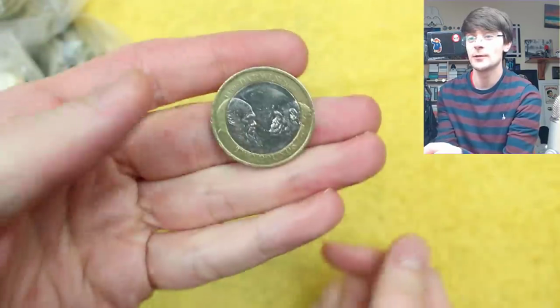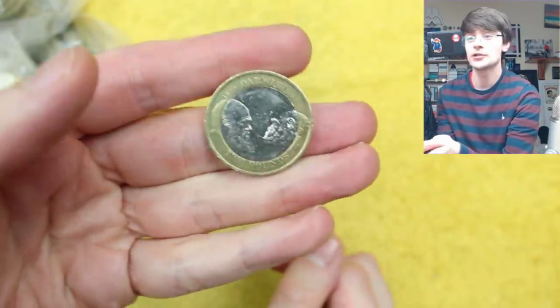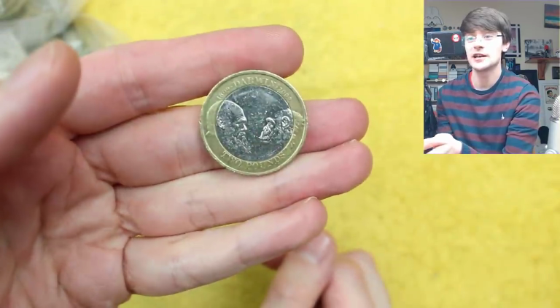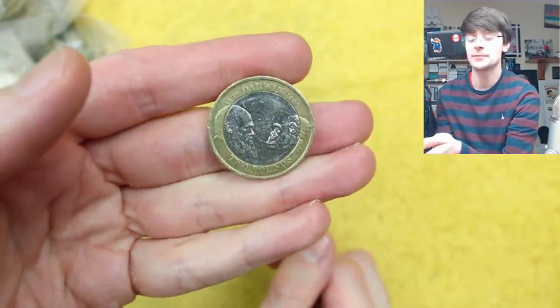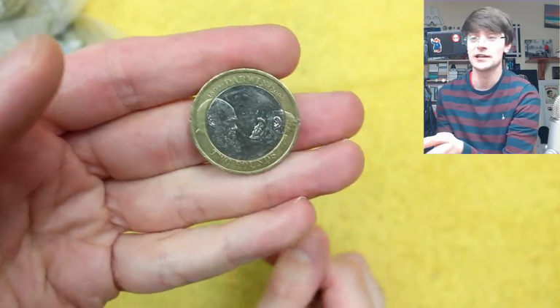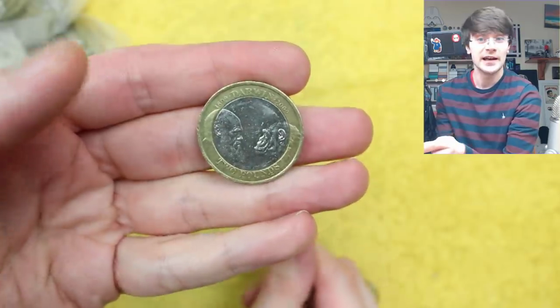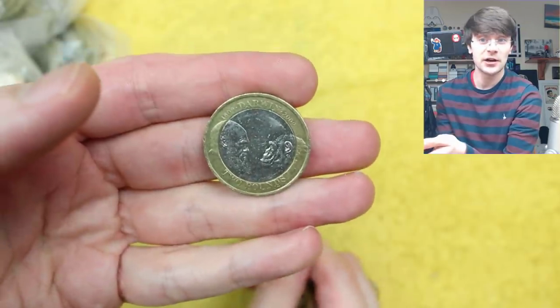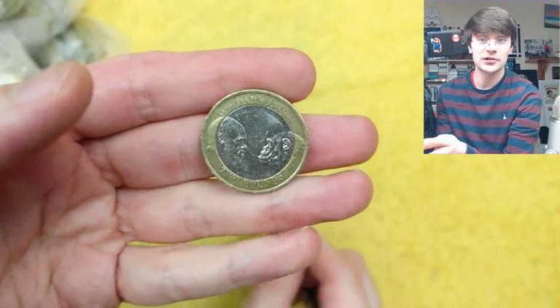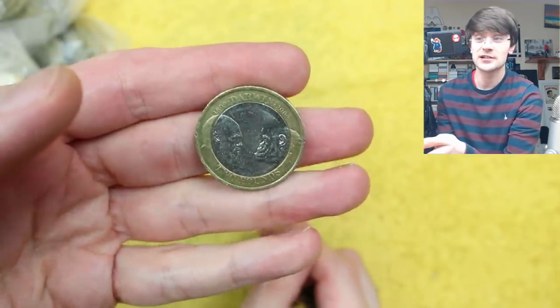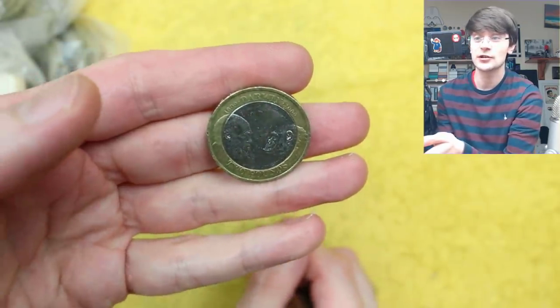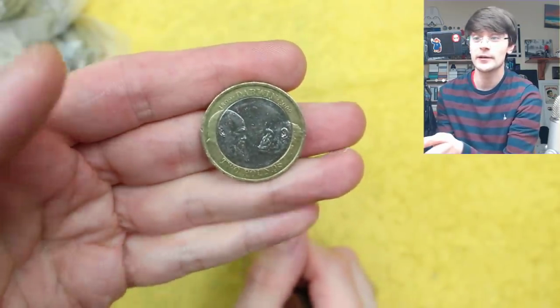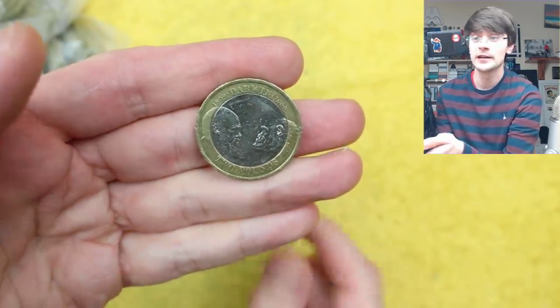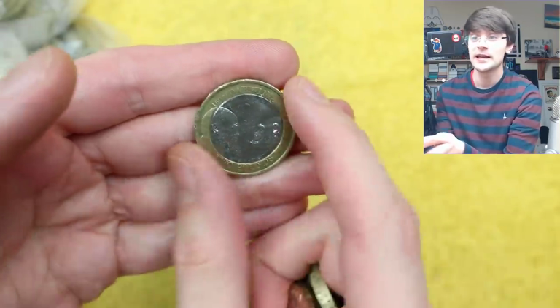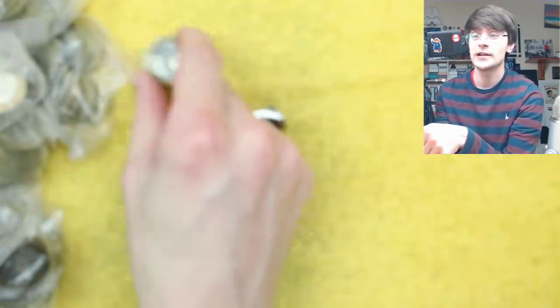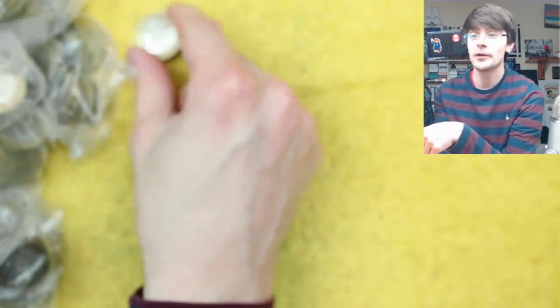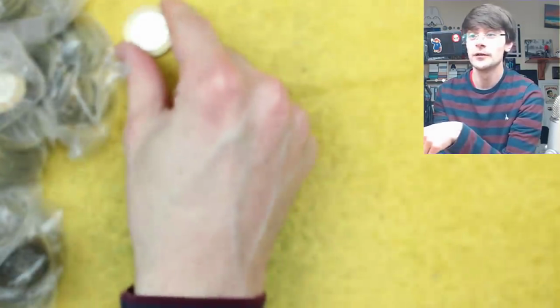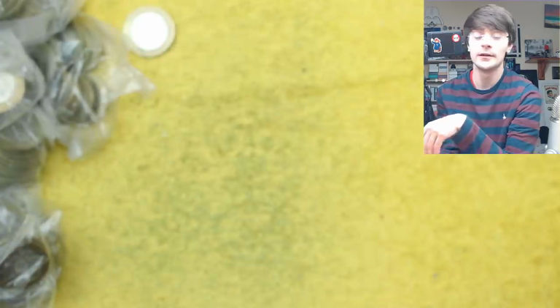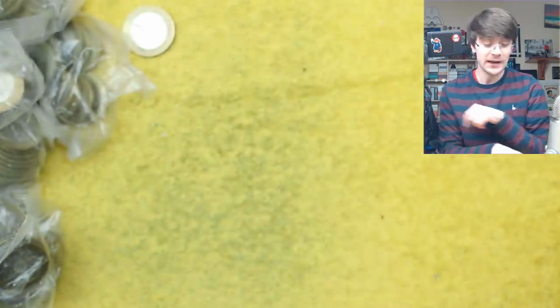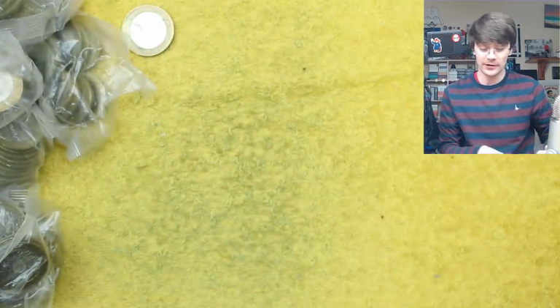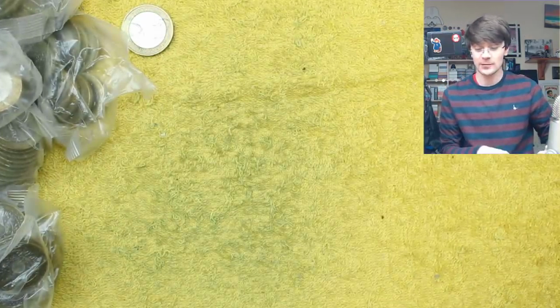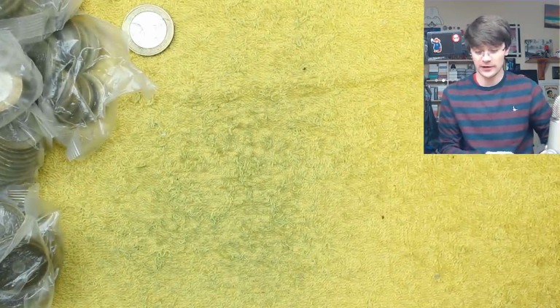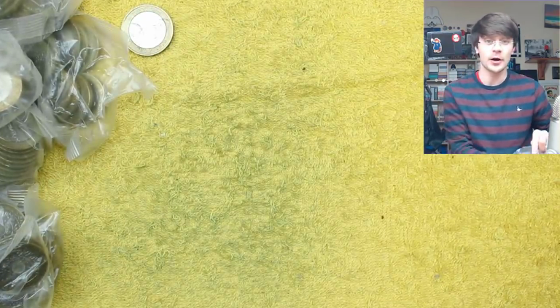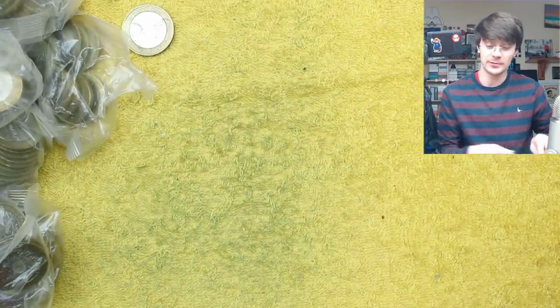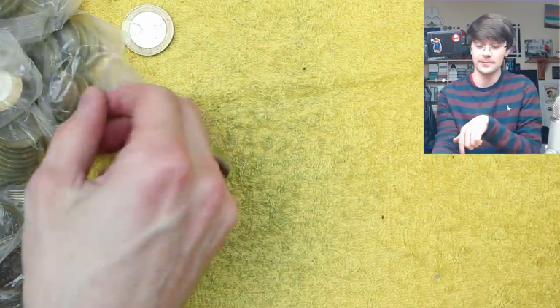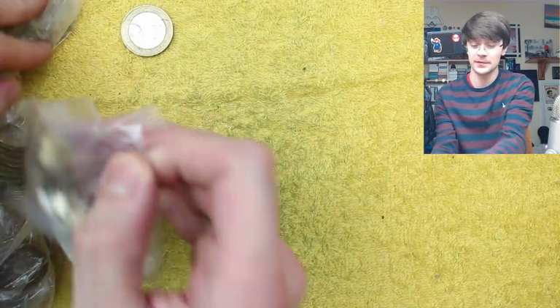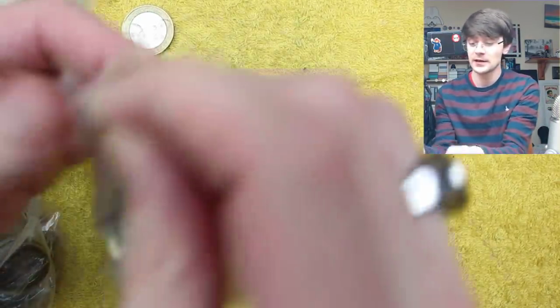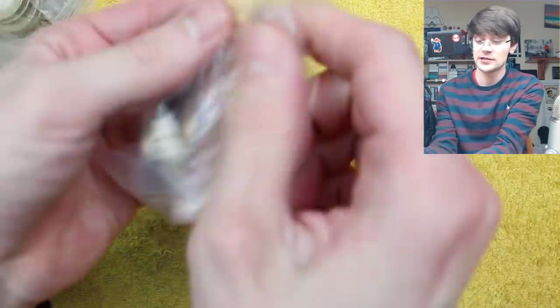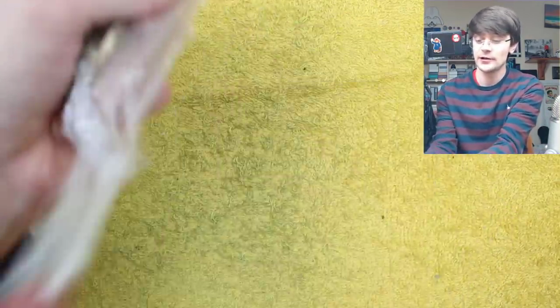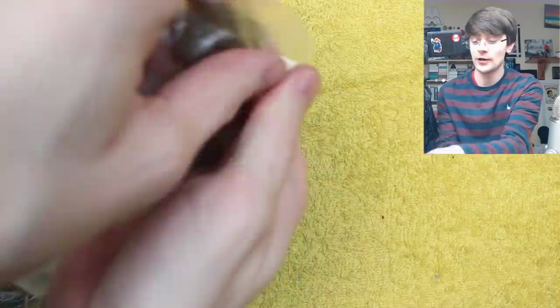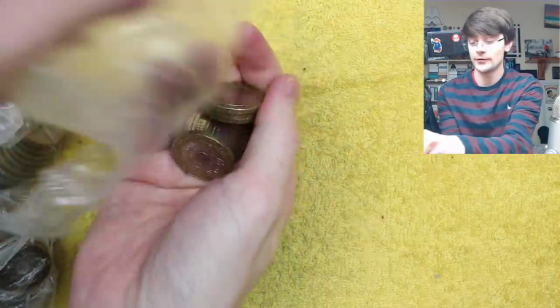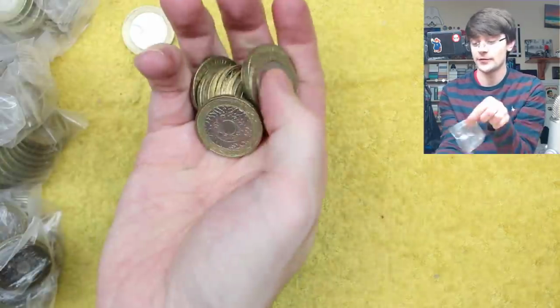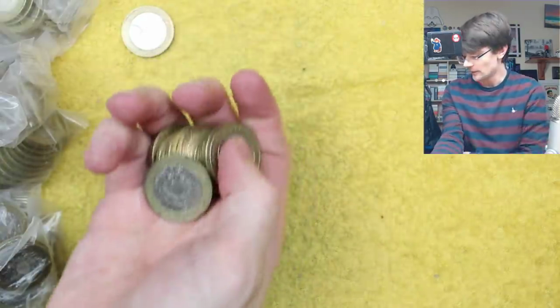Oh there we go — we've got Charles... it's not Charles Dickens though, it's Charles Darwin. It is a fairly common one though. Less common than some of the other very common ones, but still only a coin out at face value.